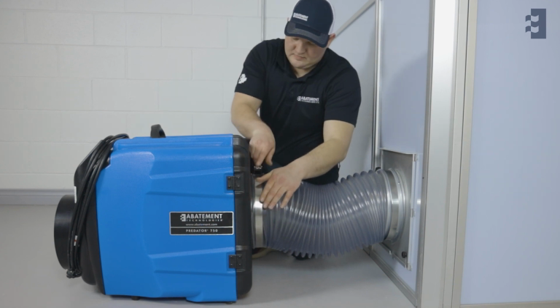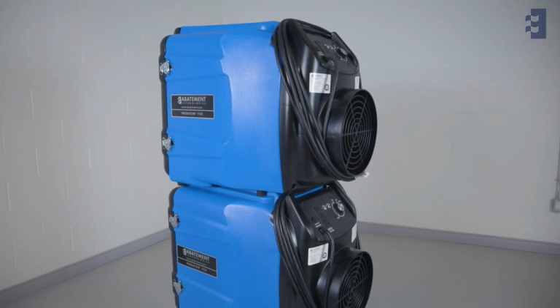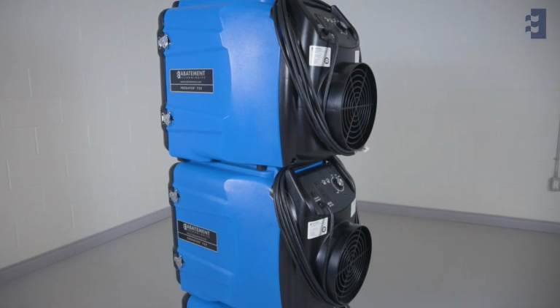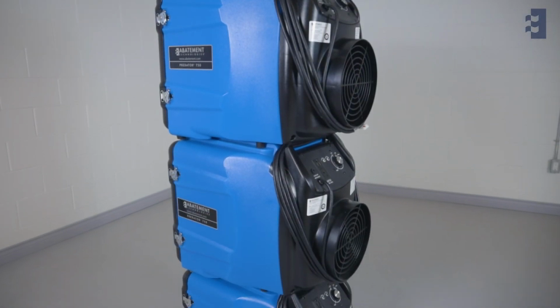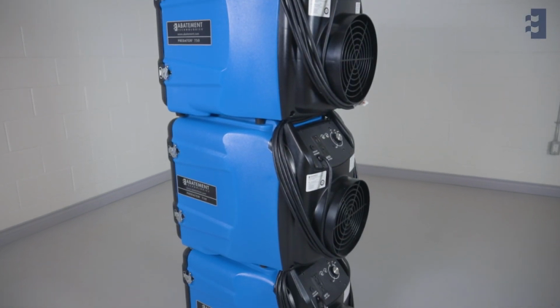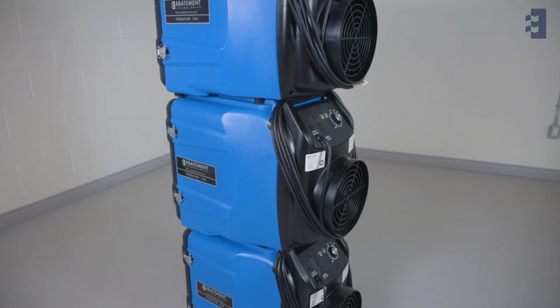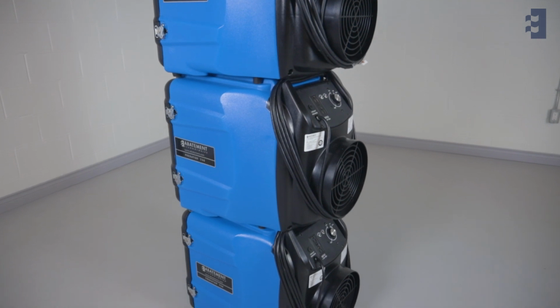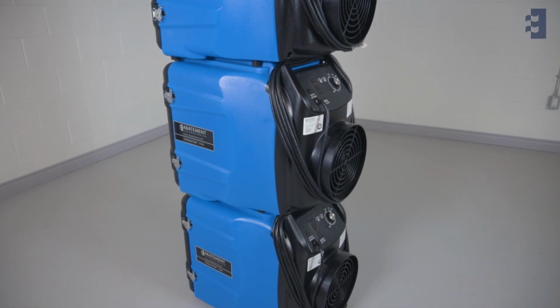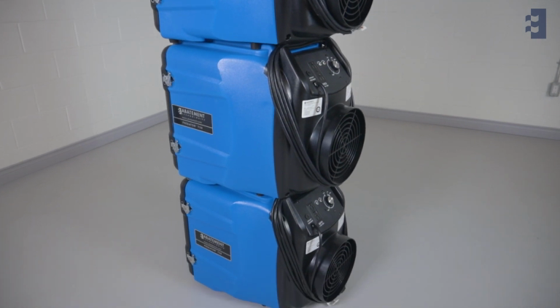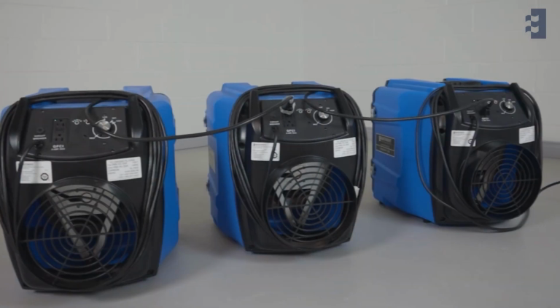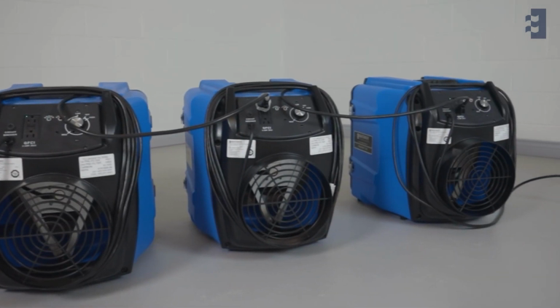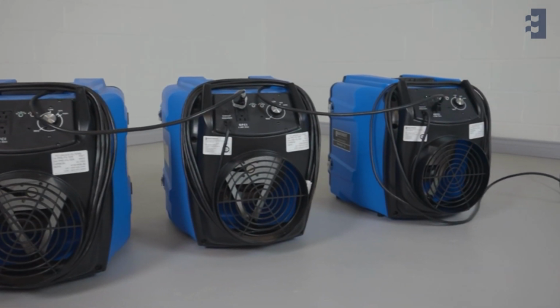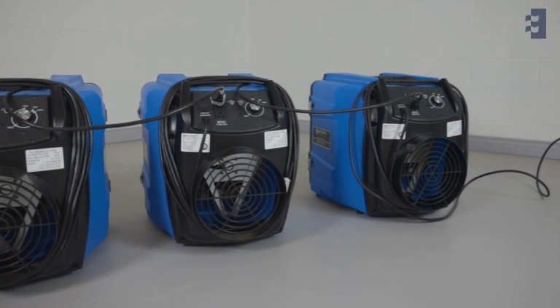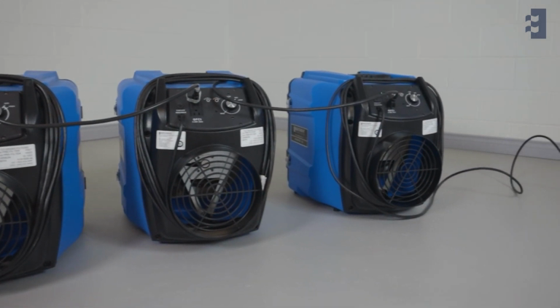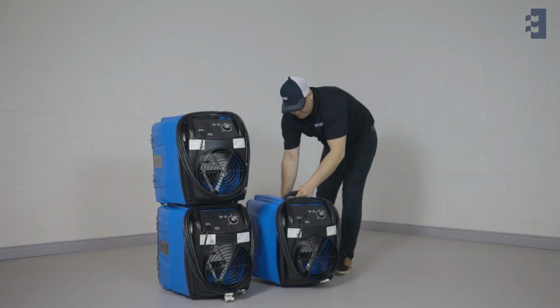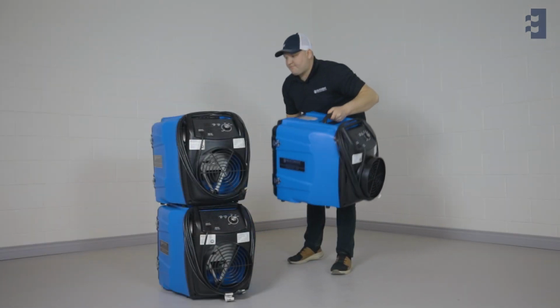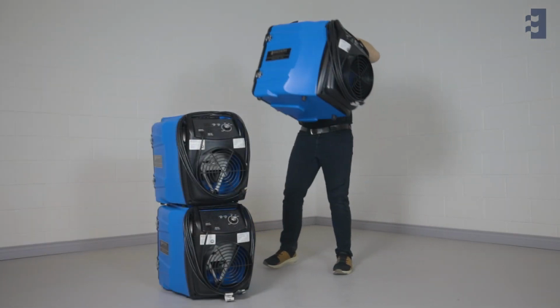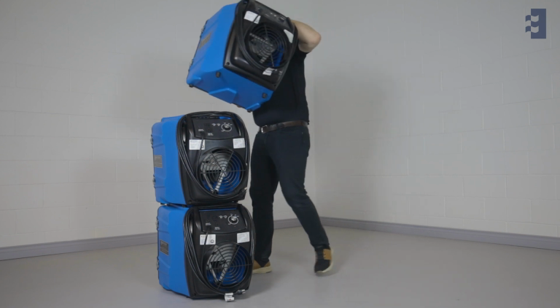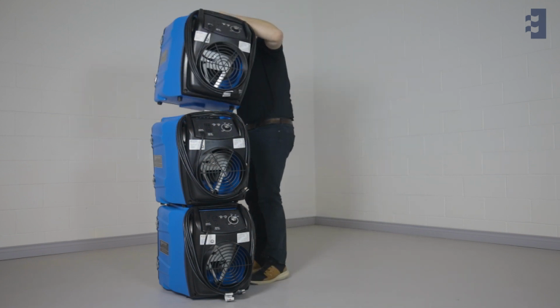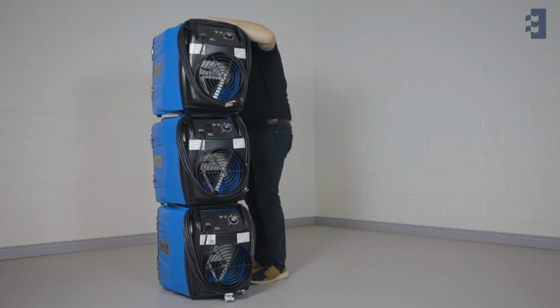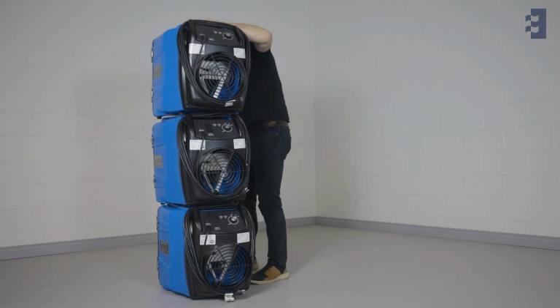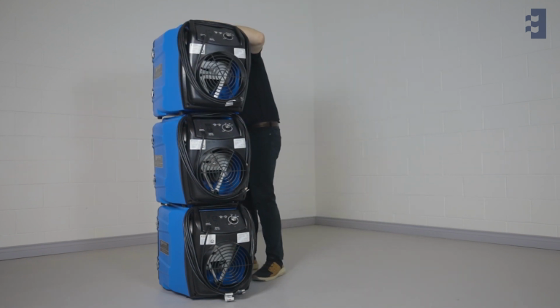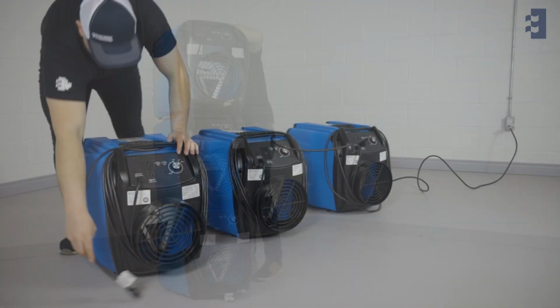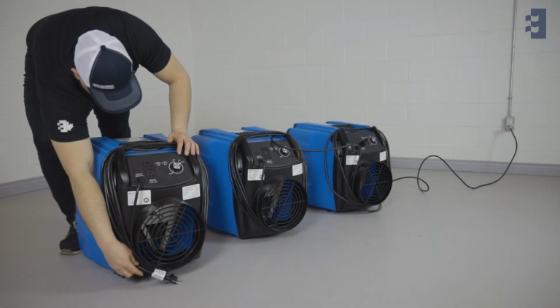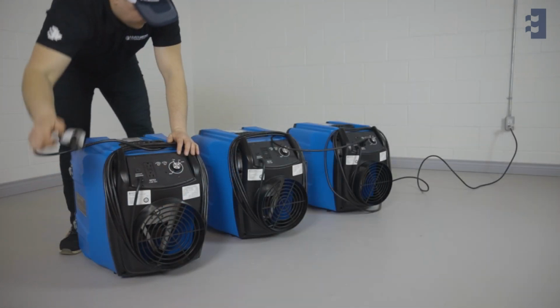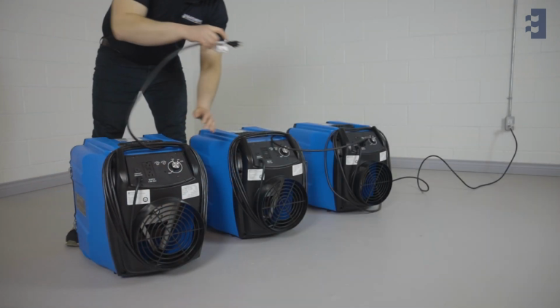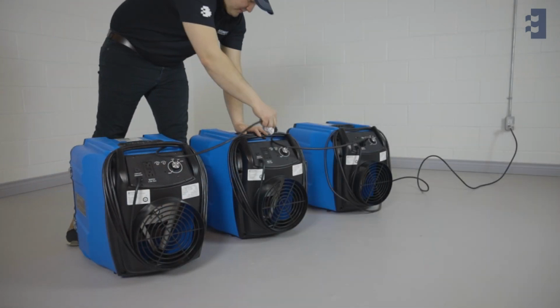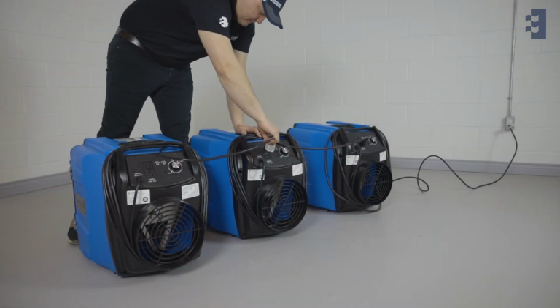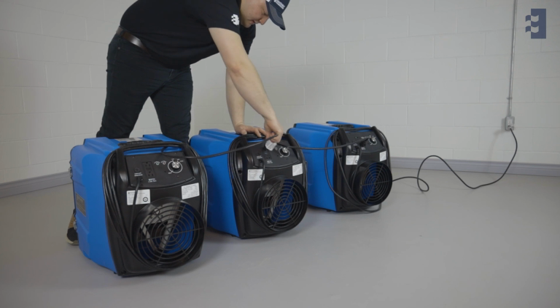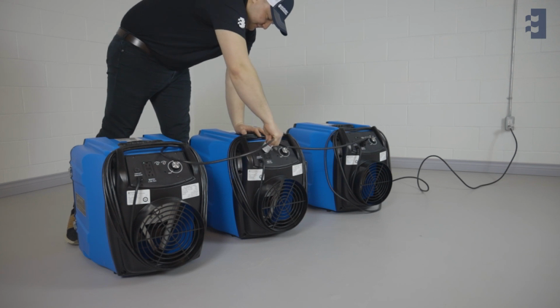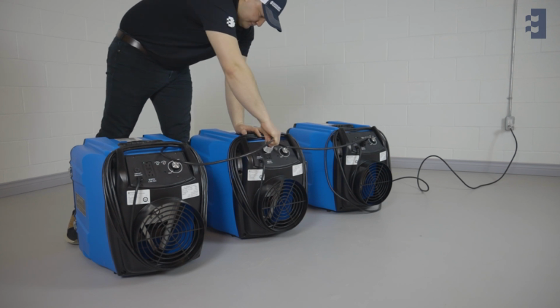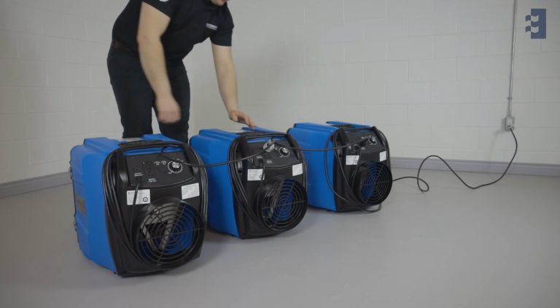The Pred 750 also conveniently stacks and can be daisy-chained for added support. The units are stackable as high as three units during usage and can be daisy-chained up to five units on one 15-amp circuit.